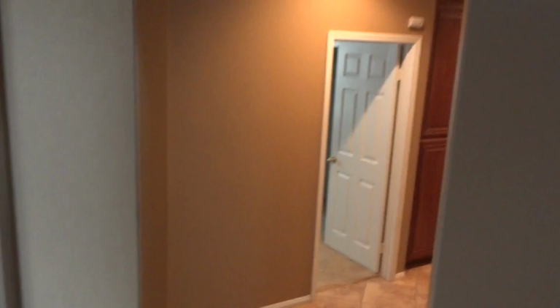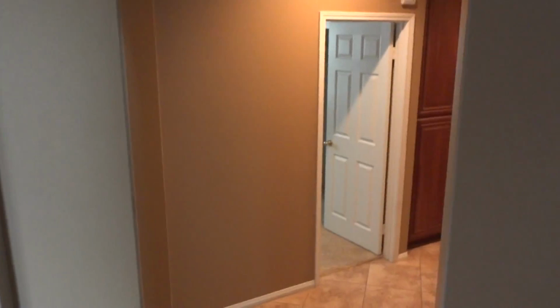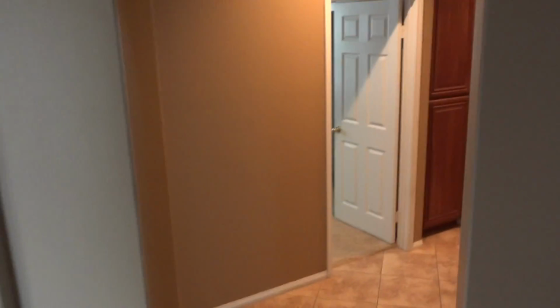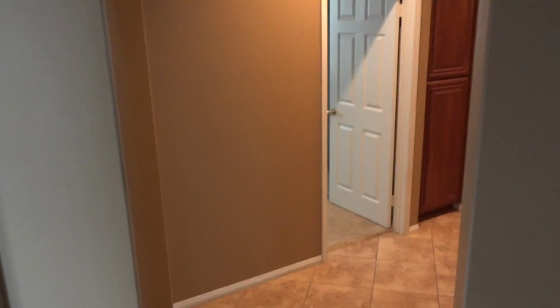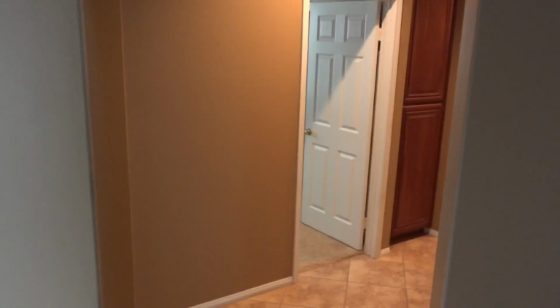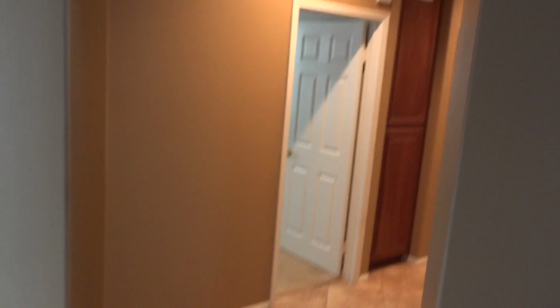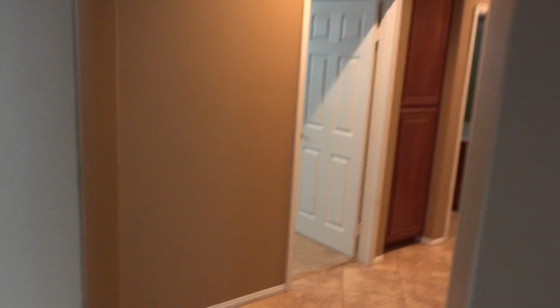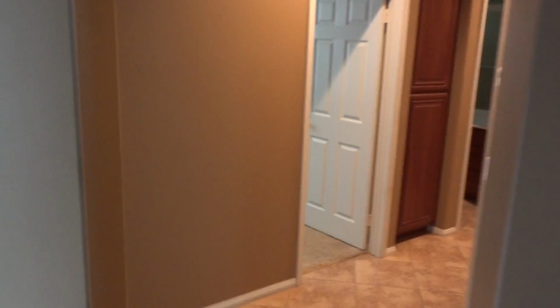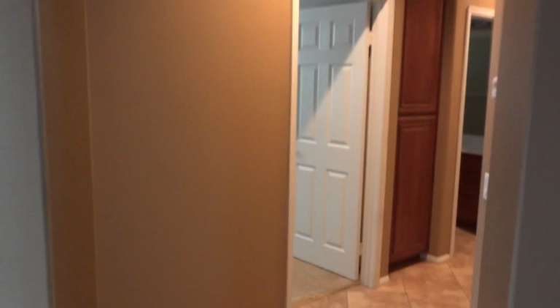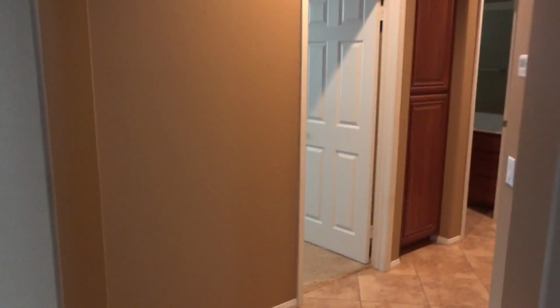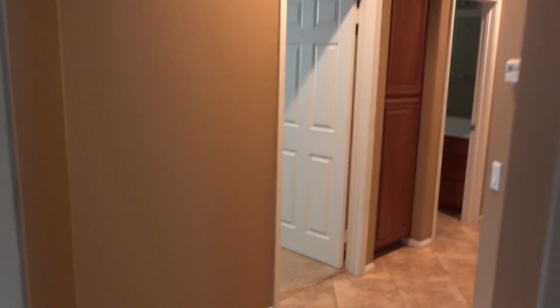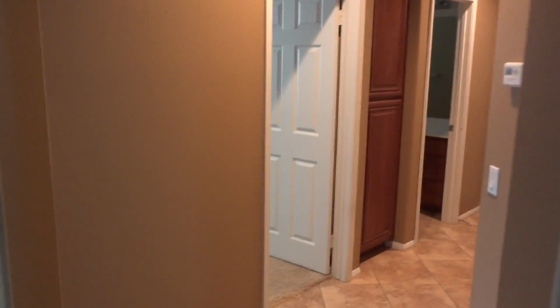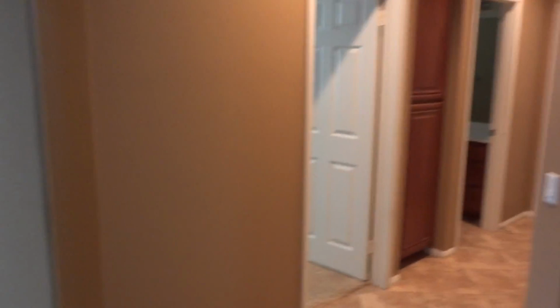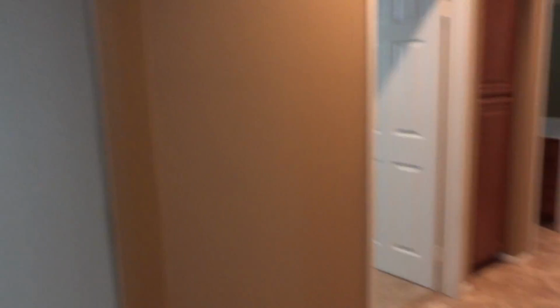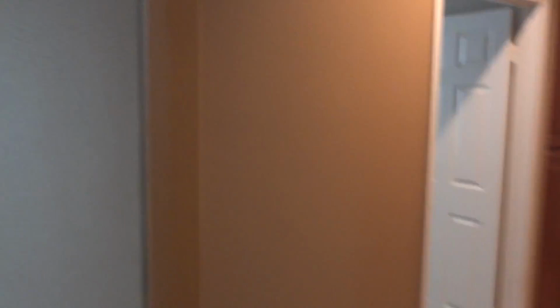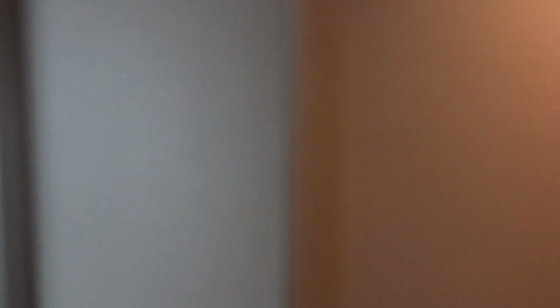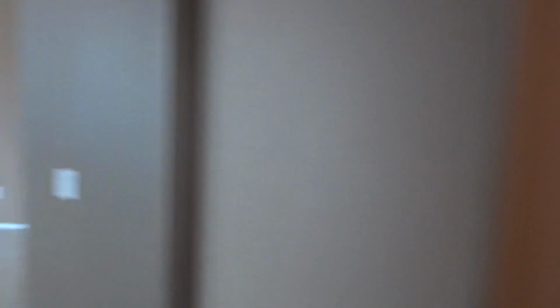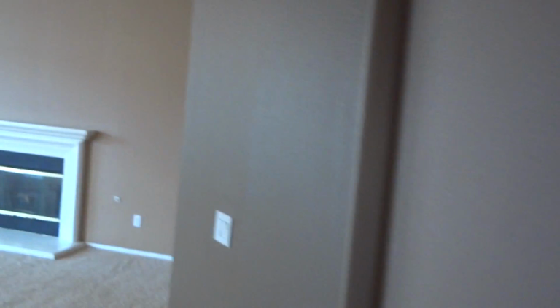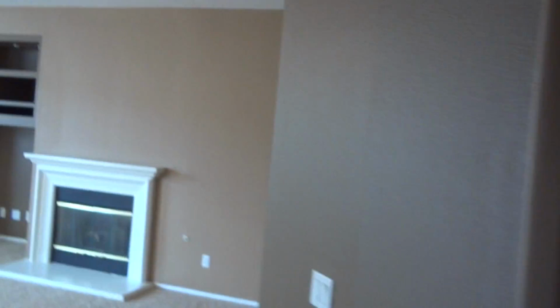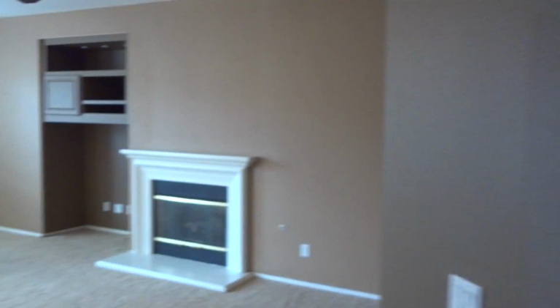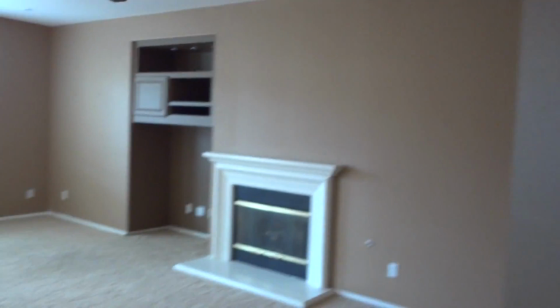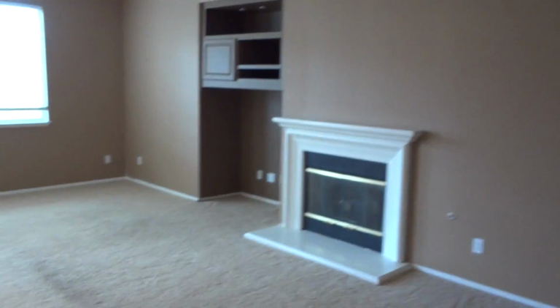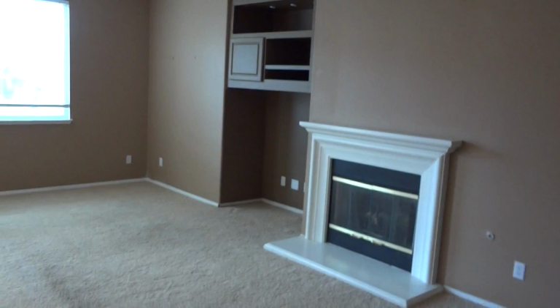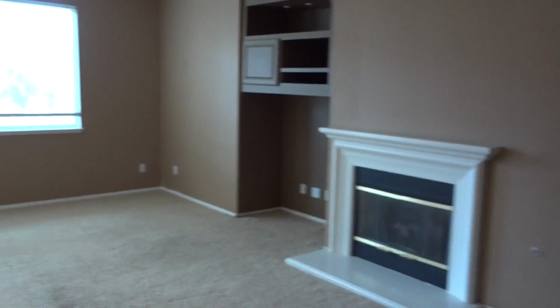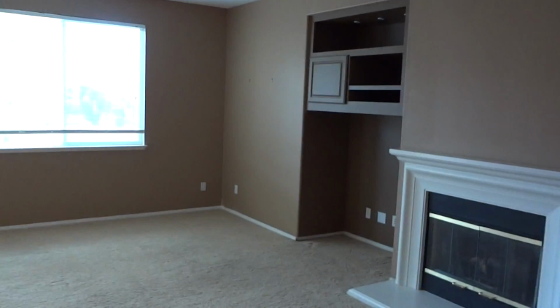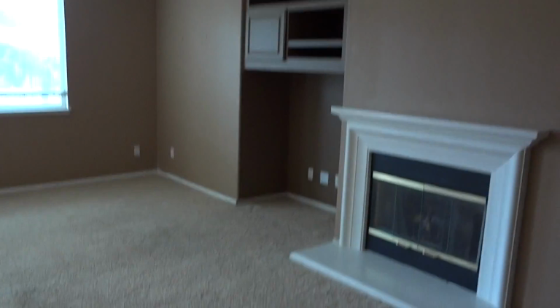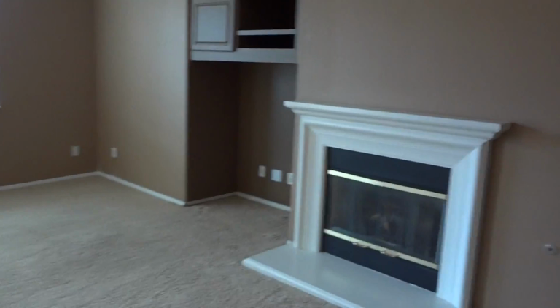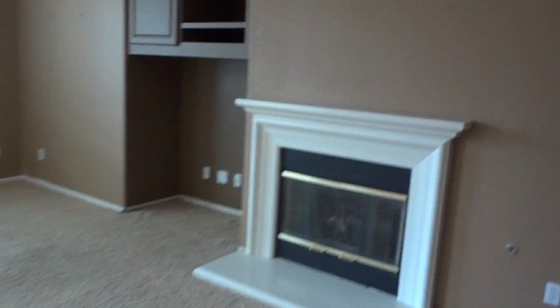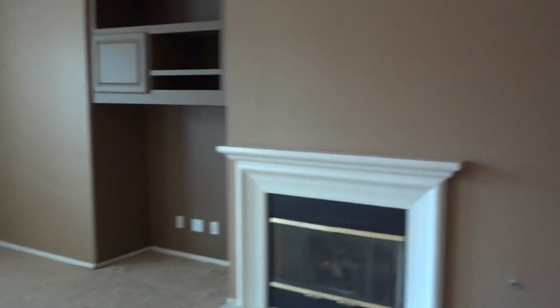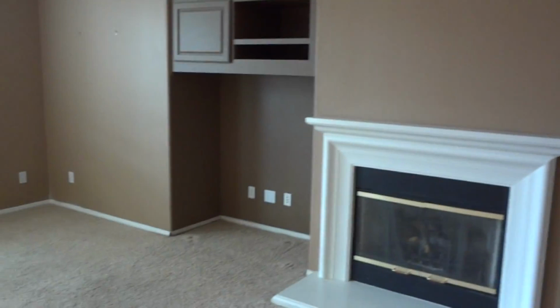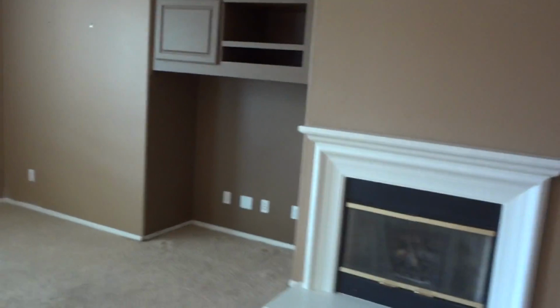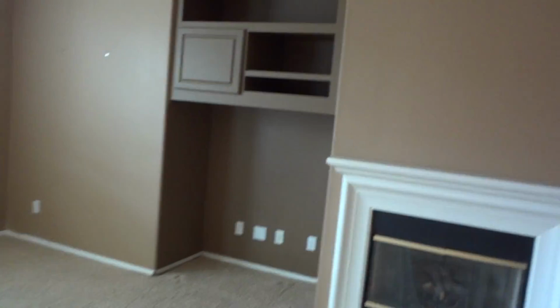This hallway here on the right has another bedroom. We have four bedrooms, a laundry room, and a bathroom down here, and then it's going to take us into the family room.